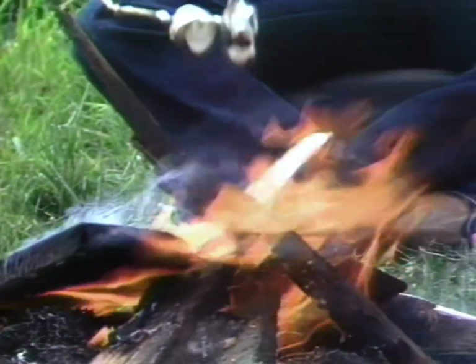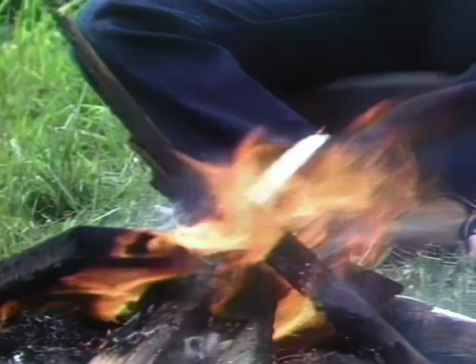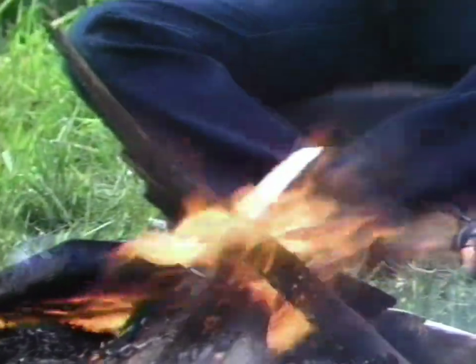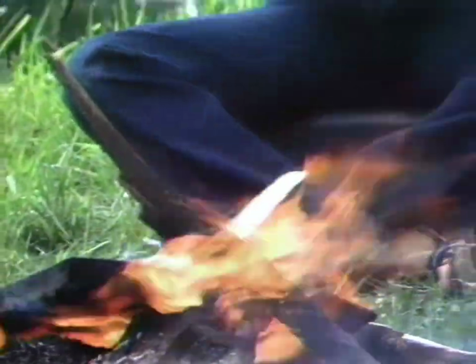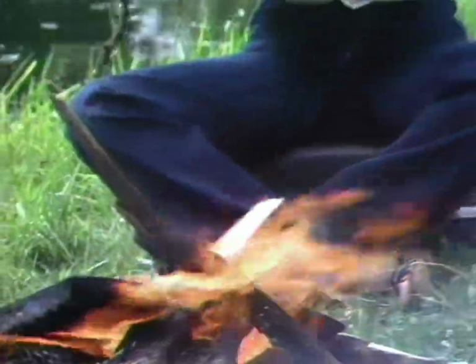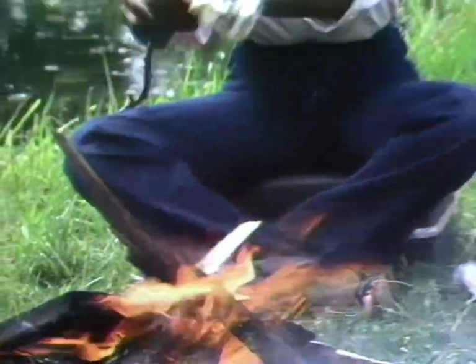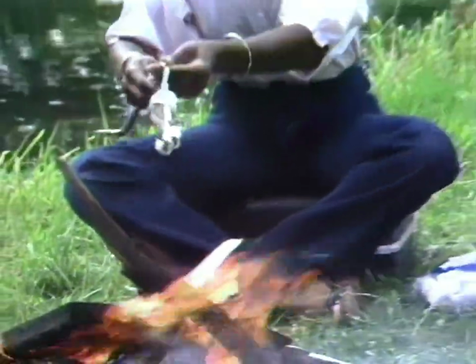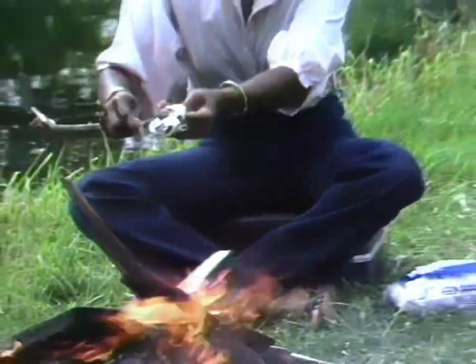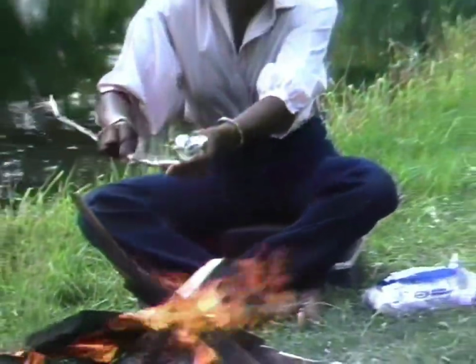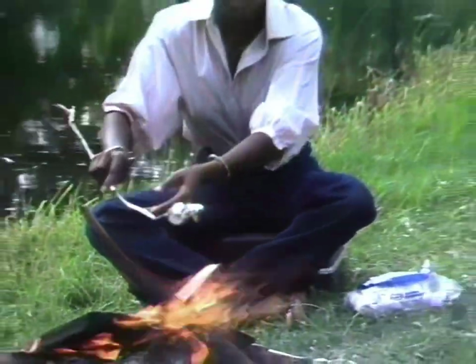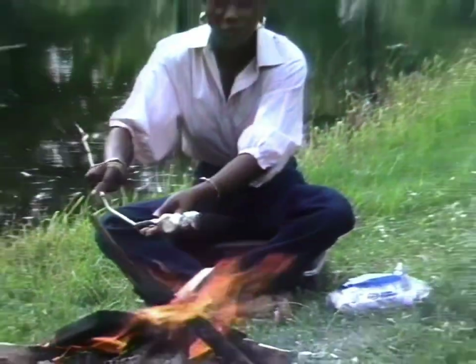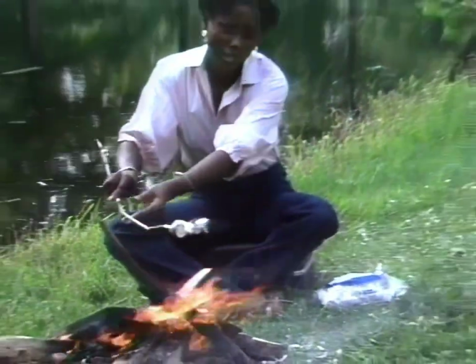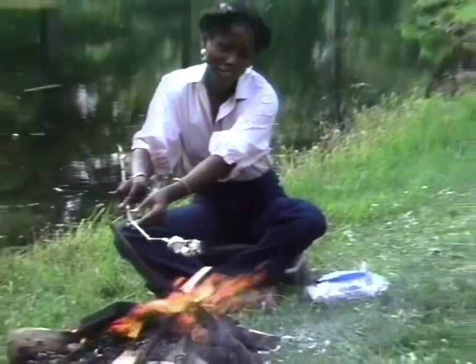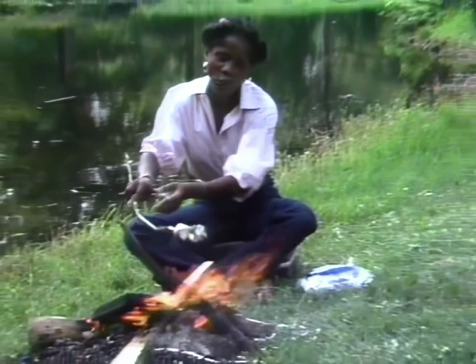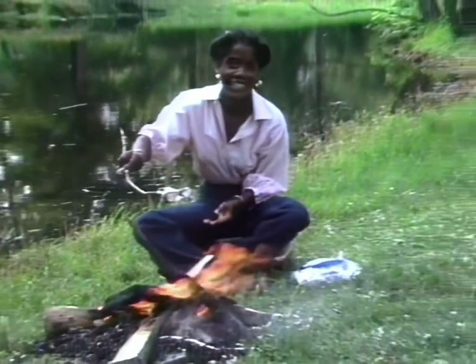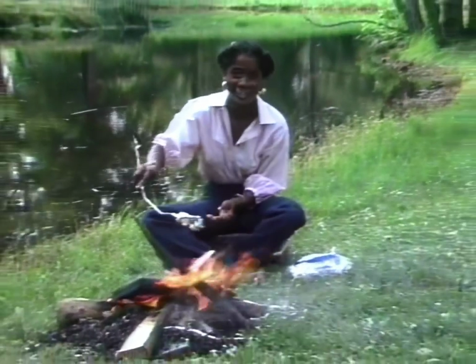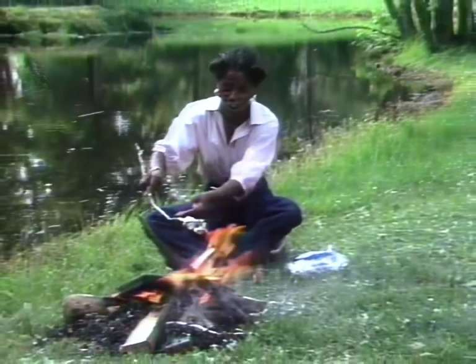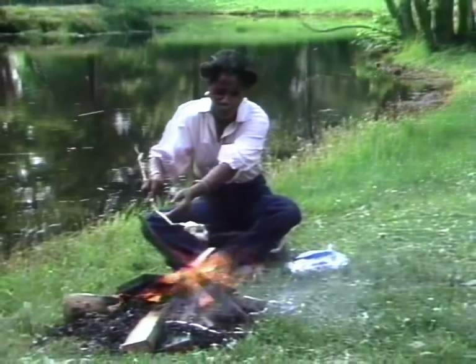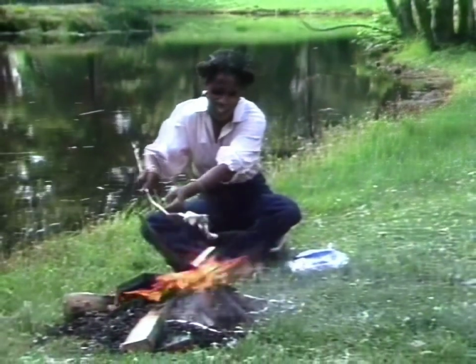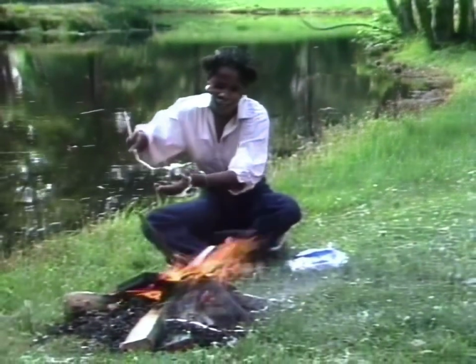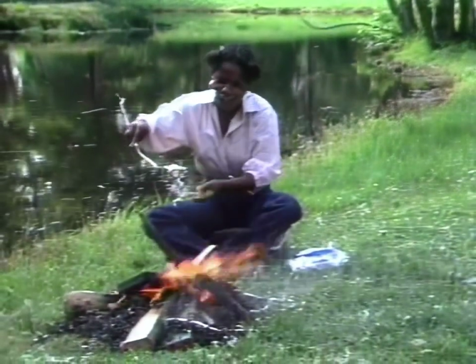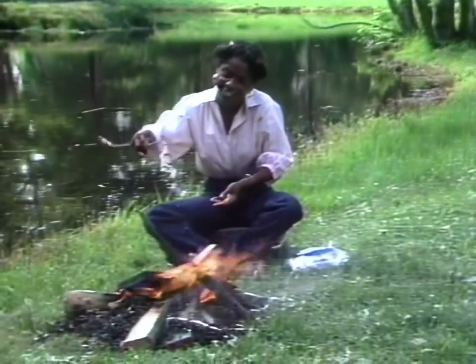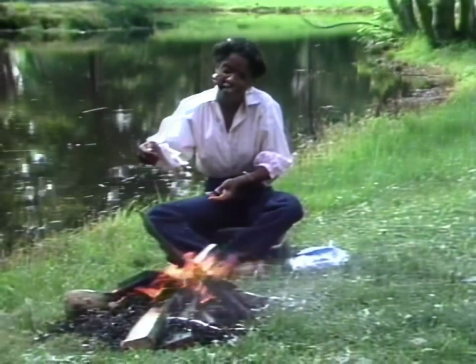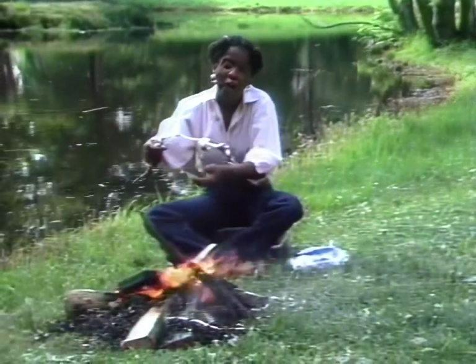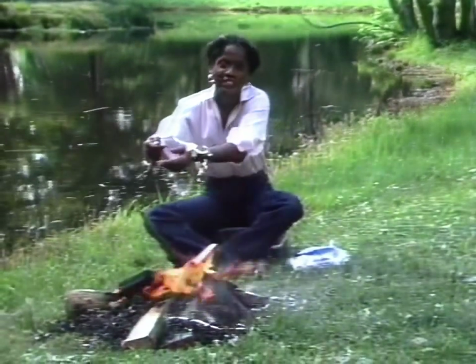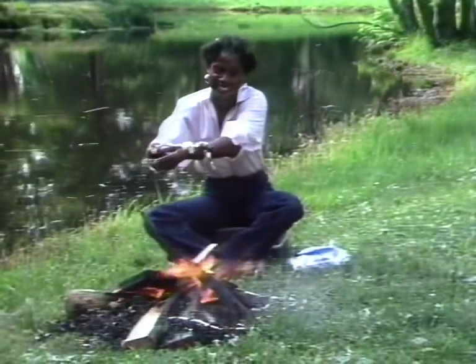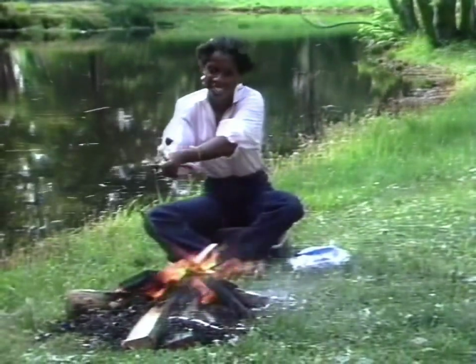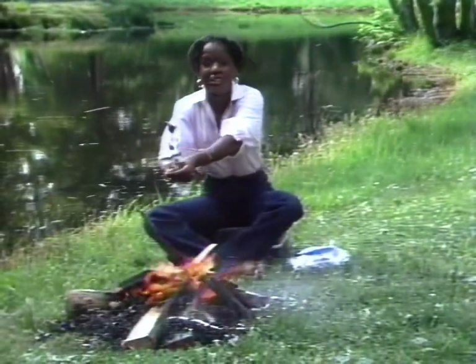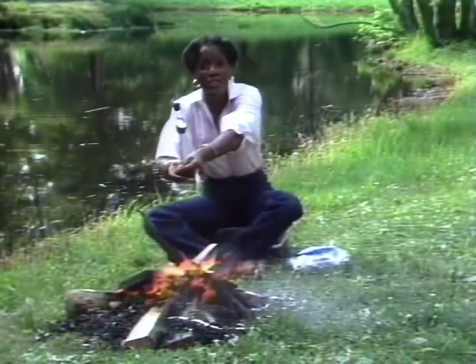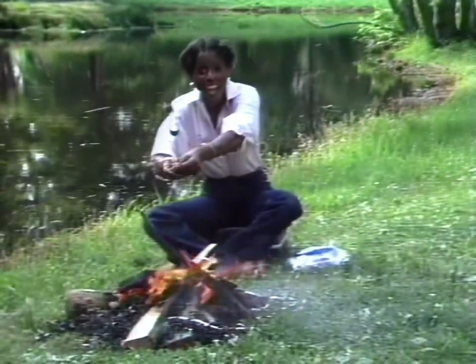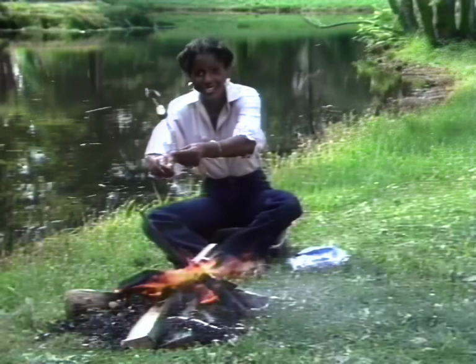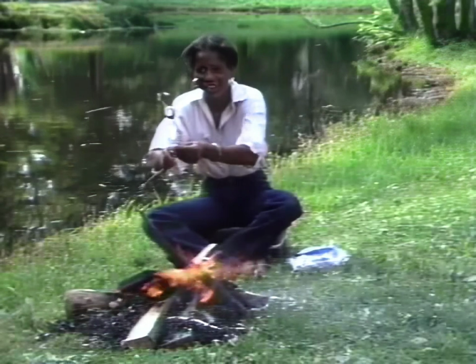After seeing how those marshmallows are made, I couldn't wait to get out here and toast one for myself. All because you asked for it.